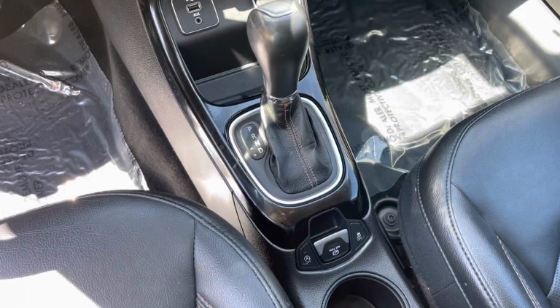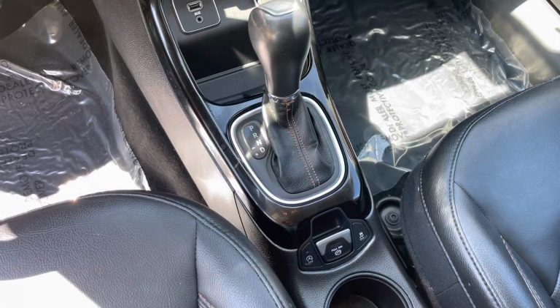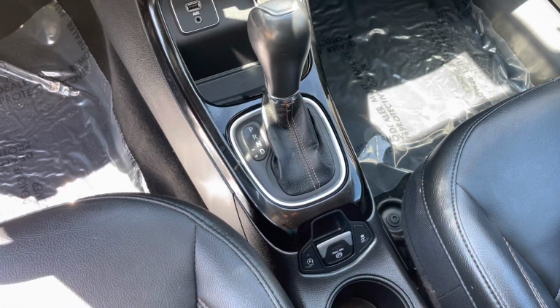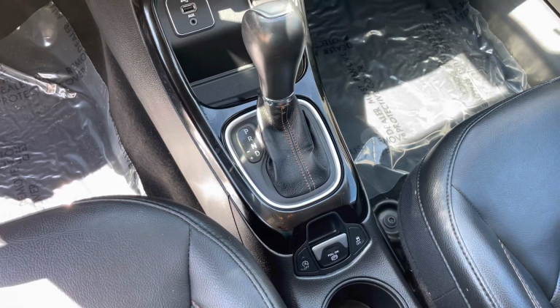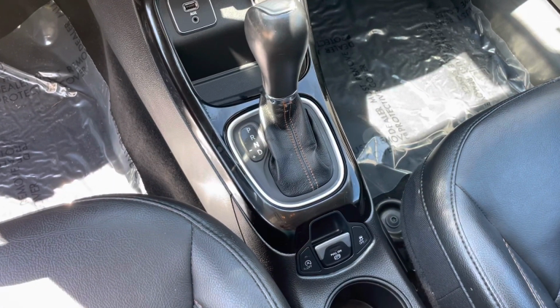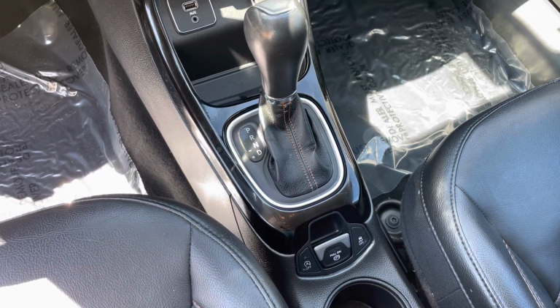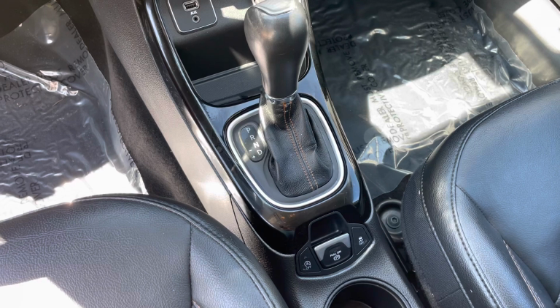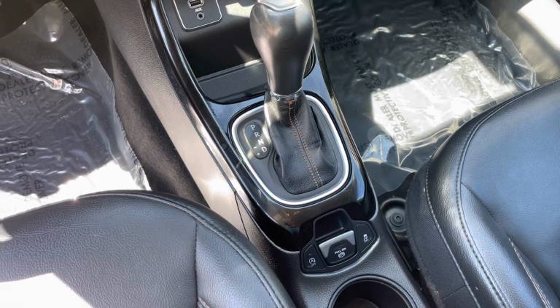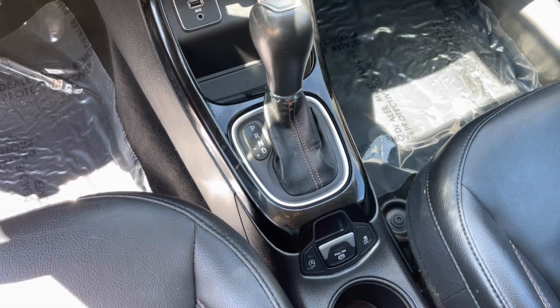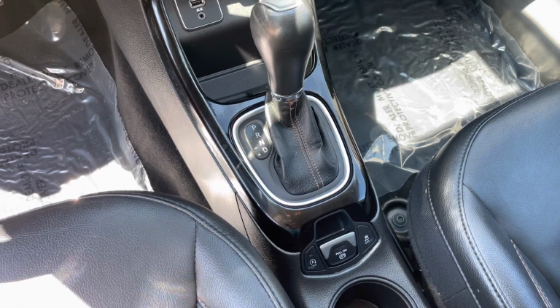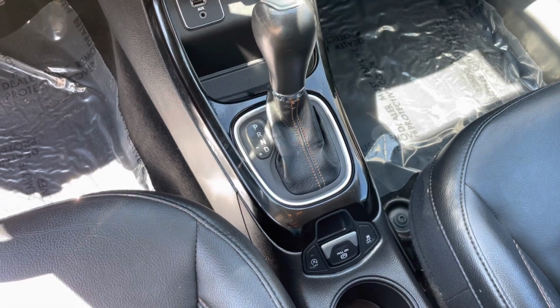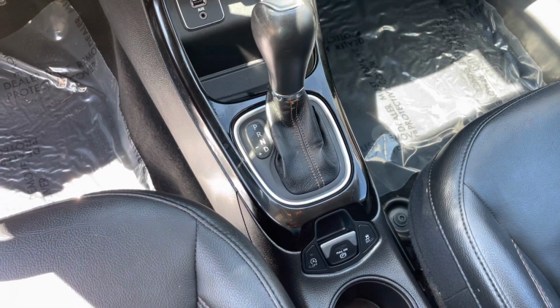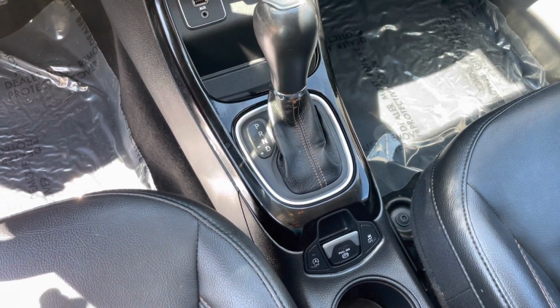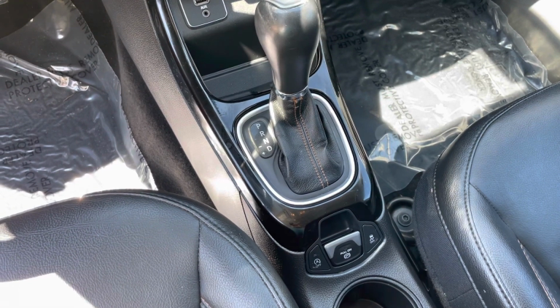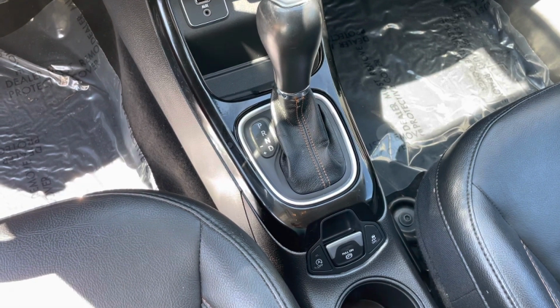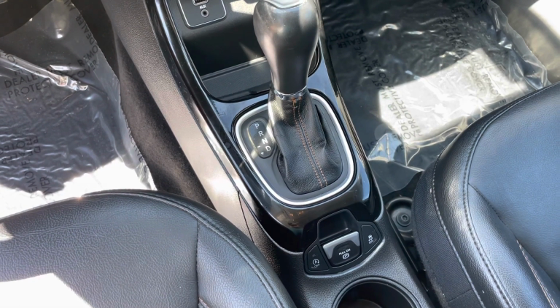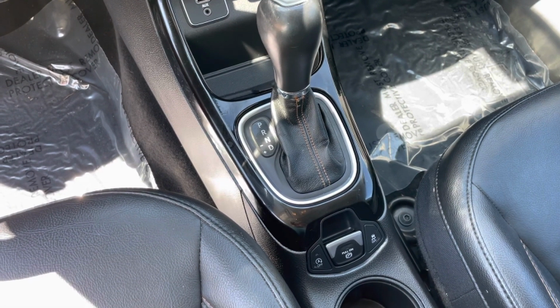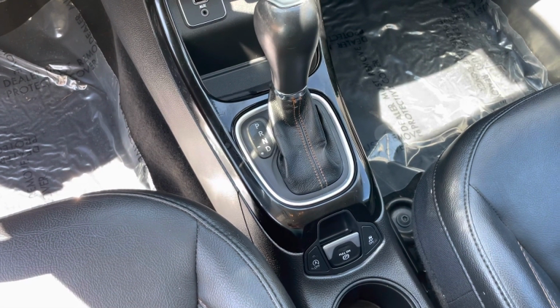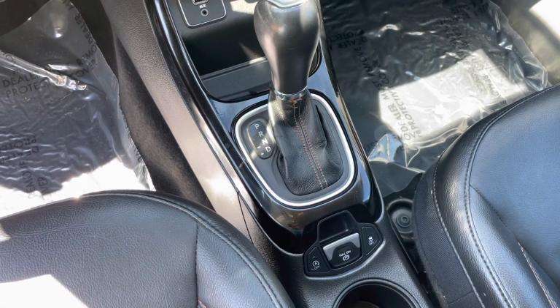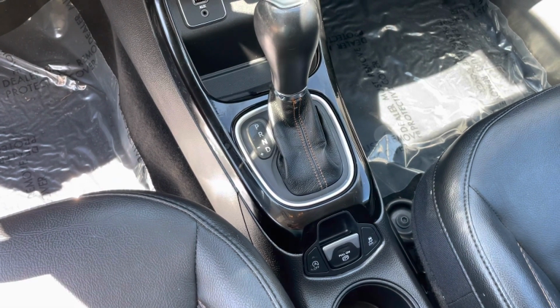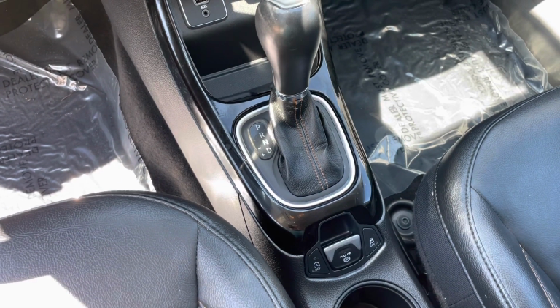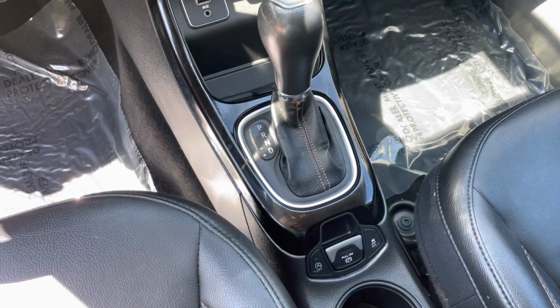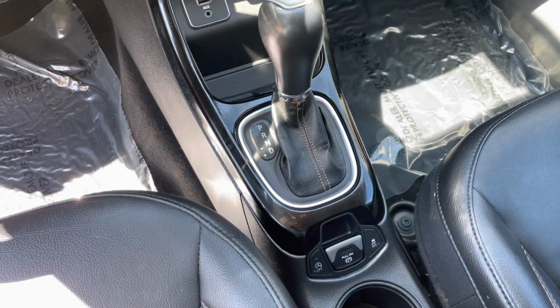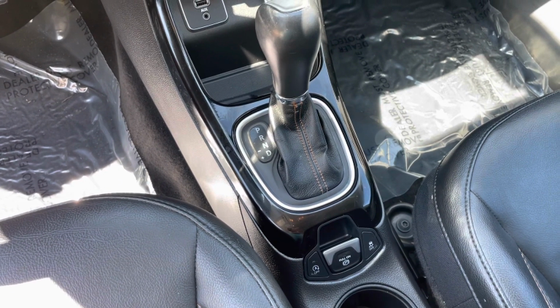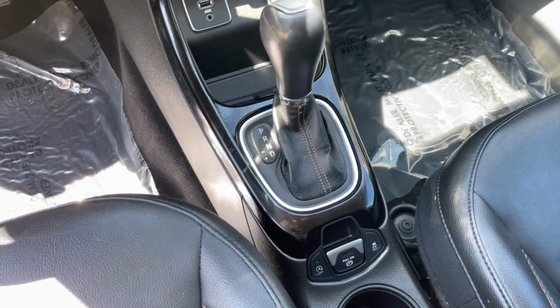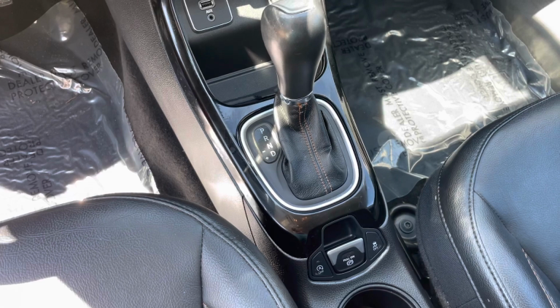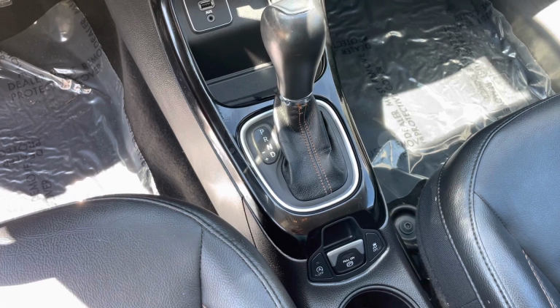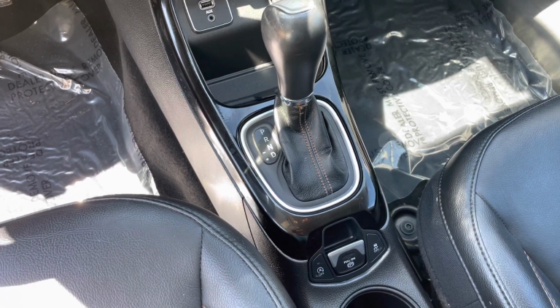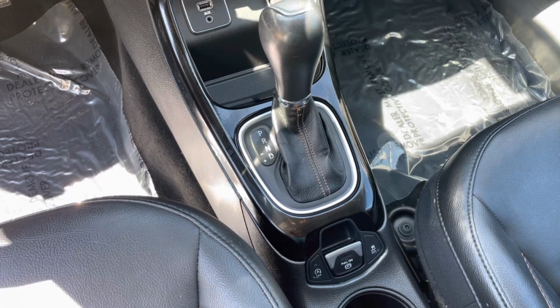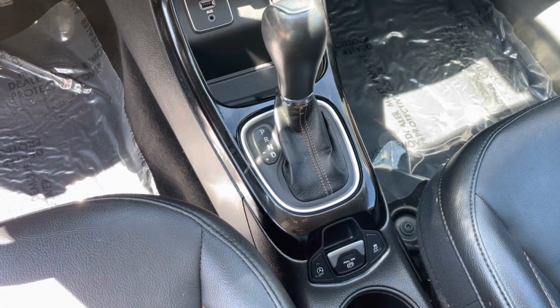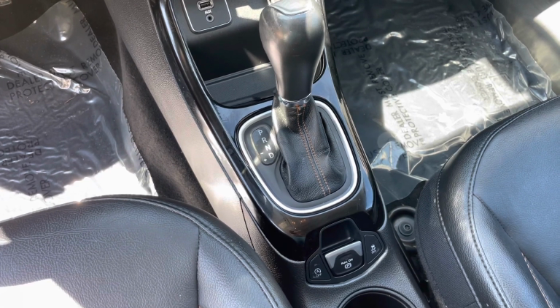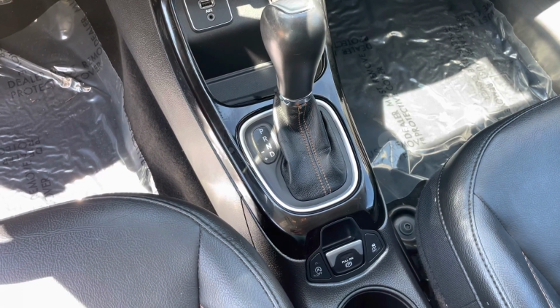This car is also equipped with the auto start-stop and the pull parking brake, as opposed to pushing the pedal.